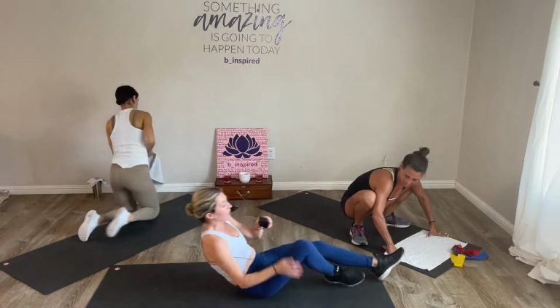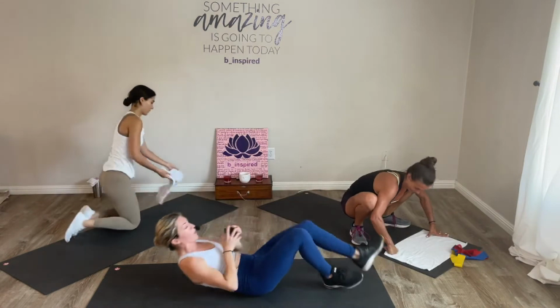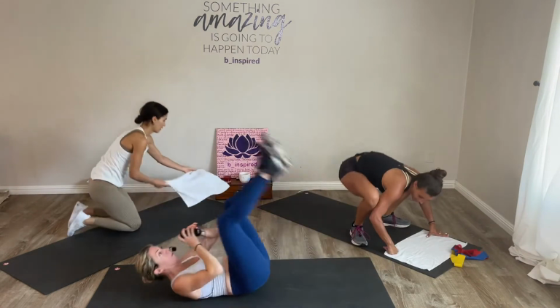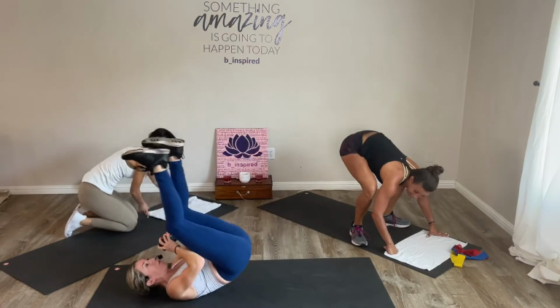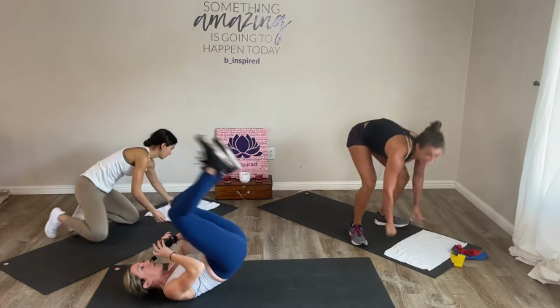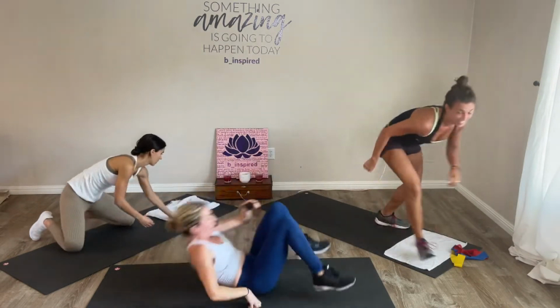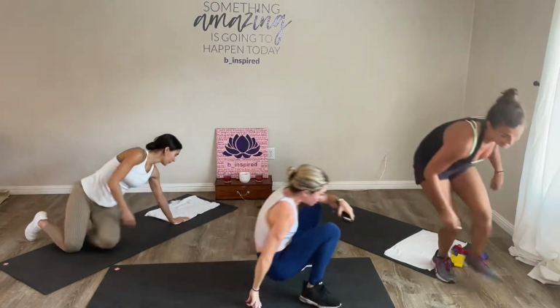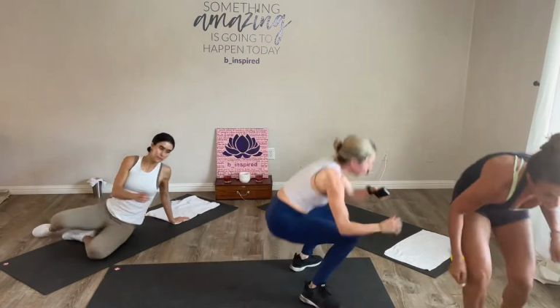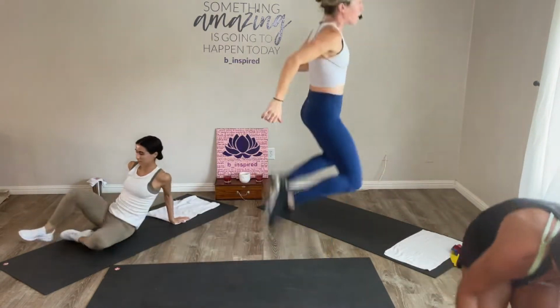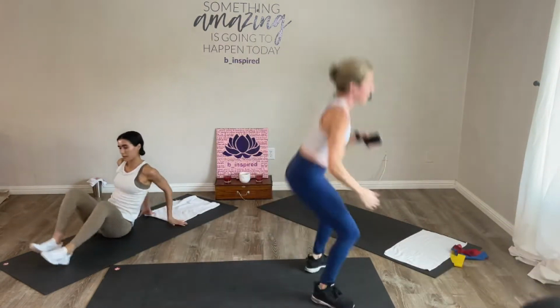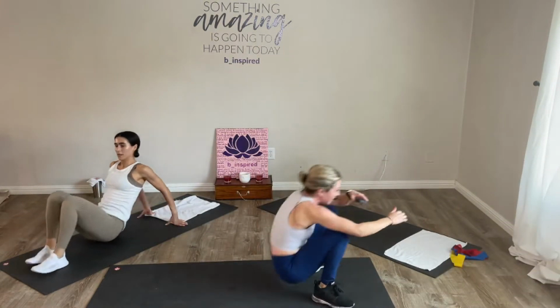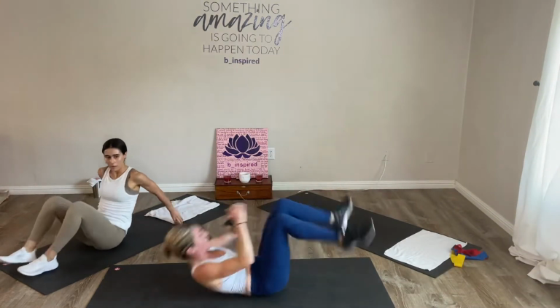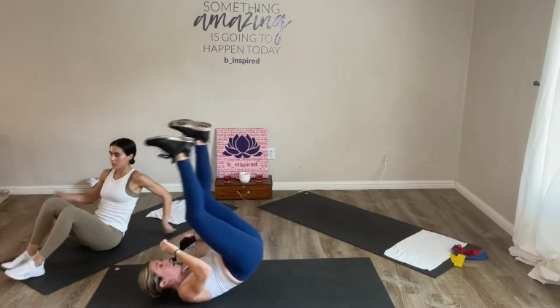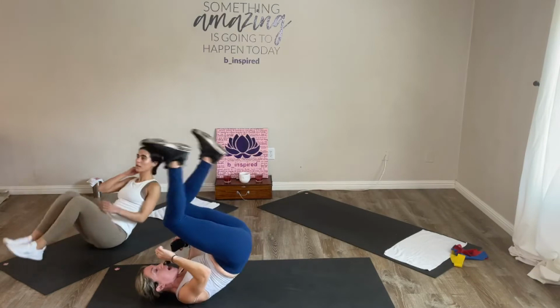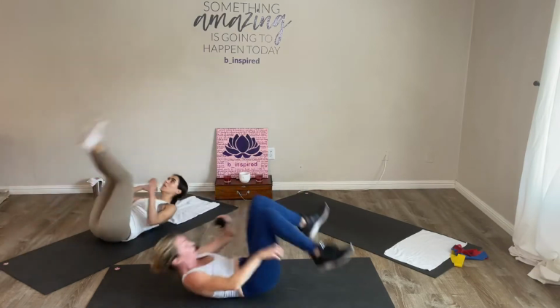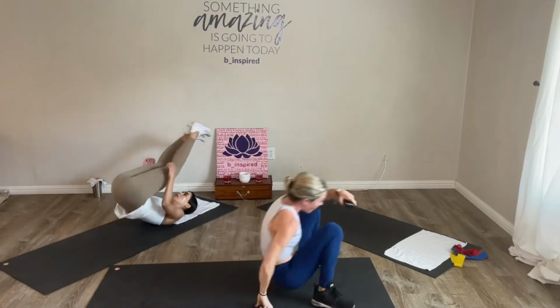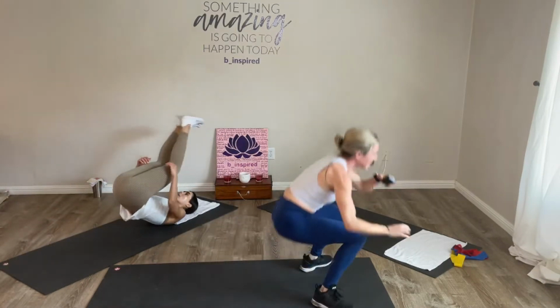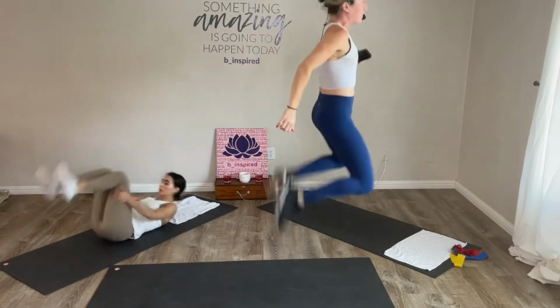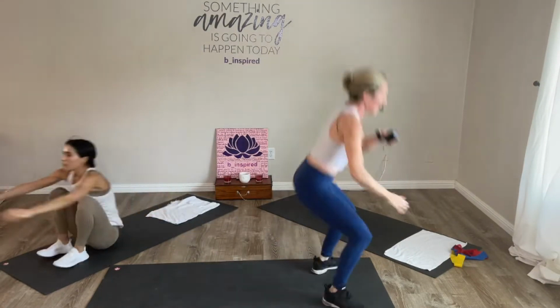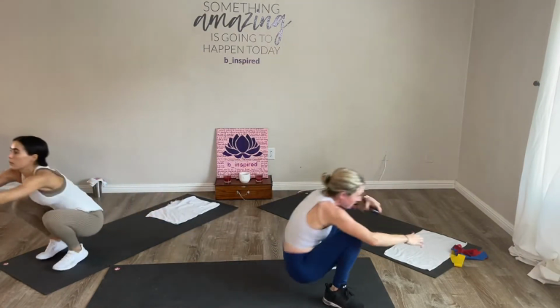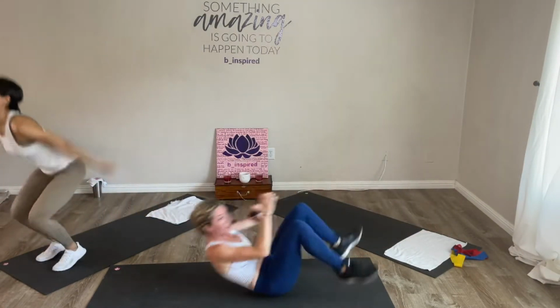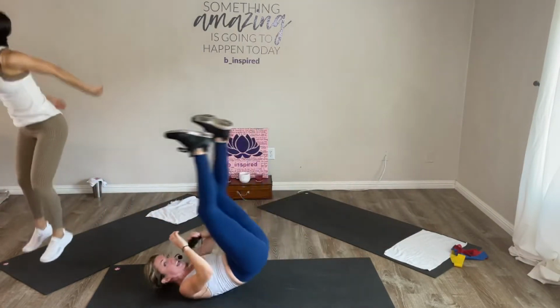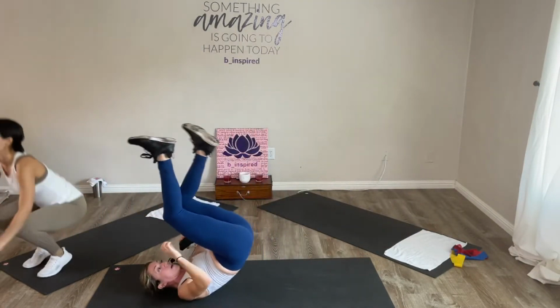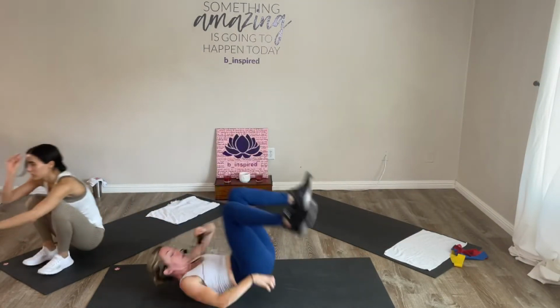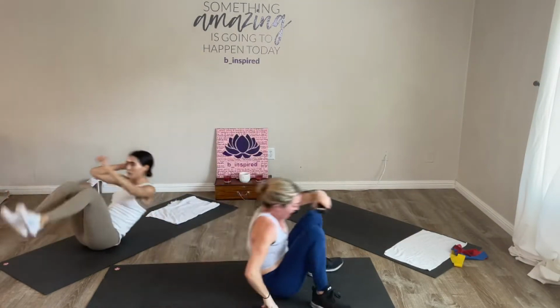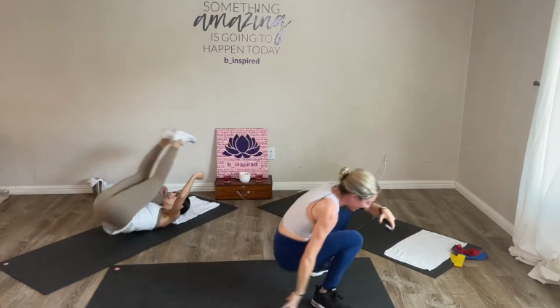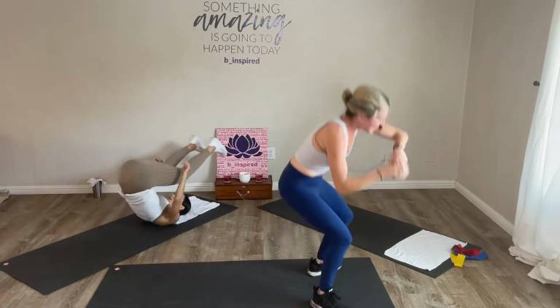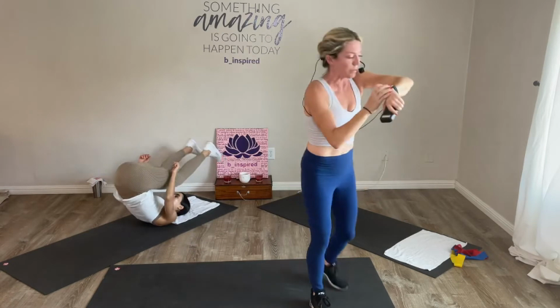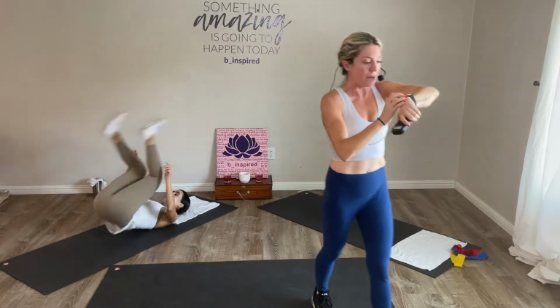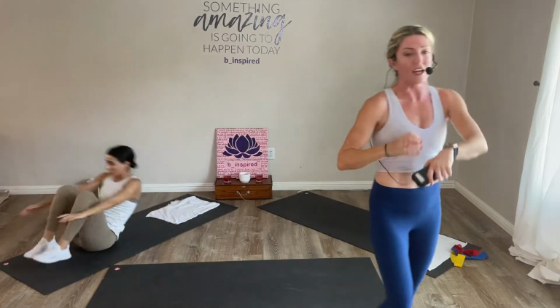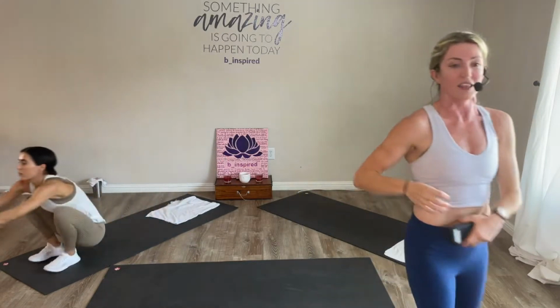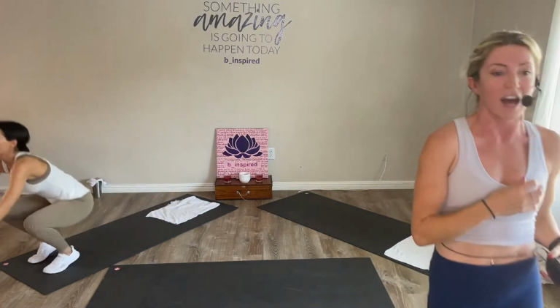We have one whole minute — rock and roll jump squat. Option: you can kick your heel to your butt. Rock, roll, lift and jump, land low, rock, lift. One minute on the clock.